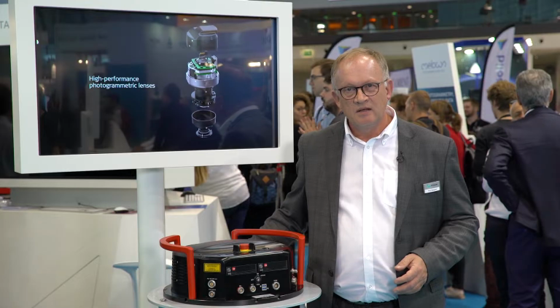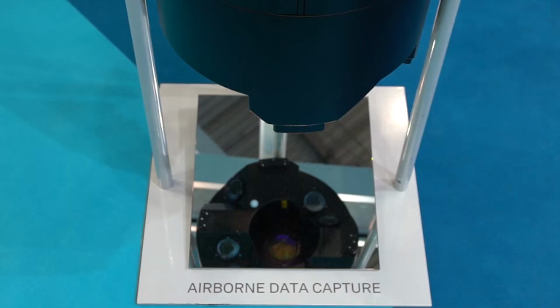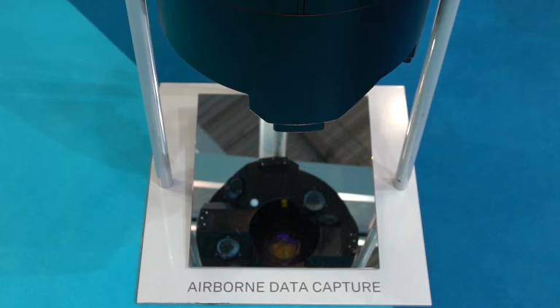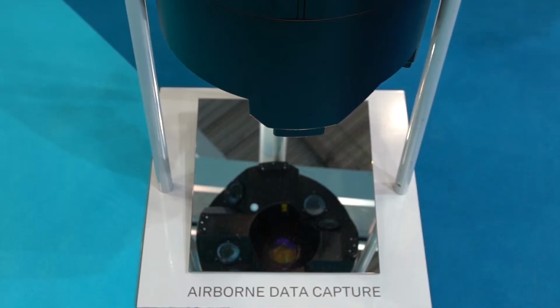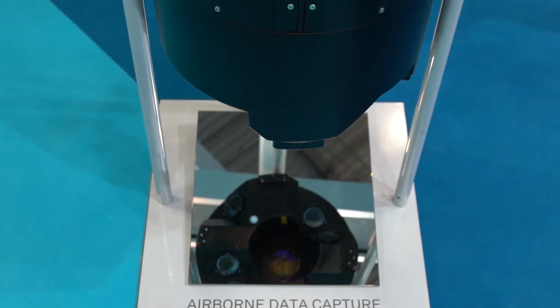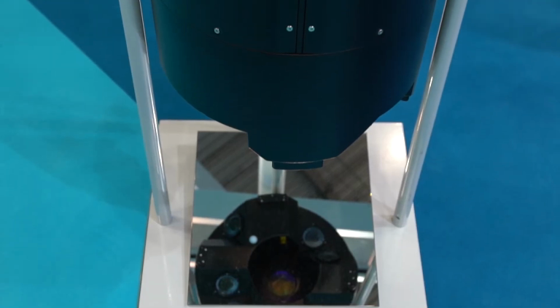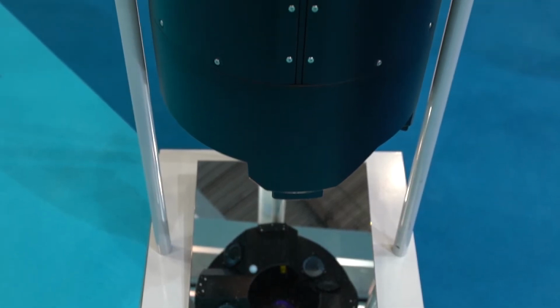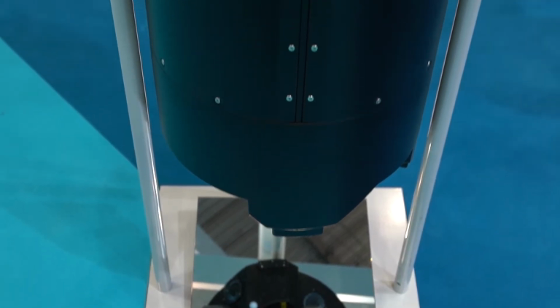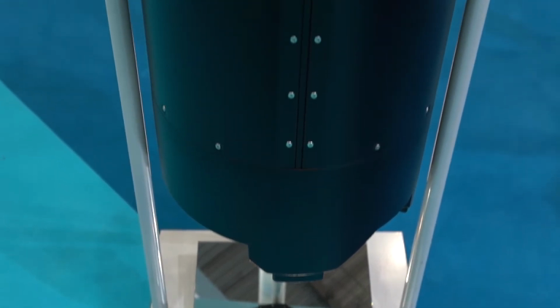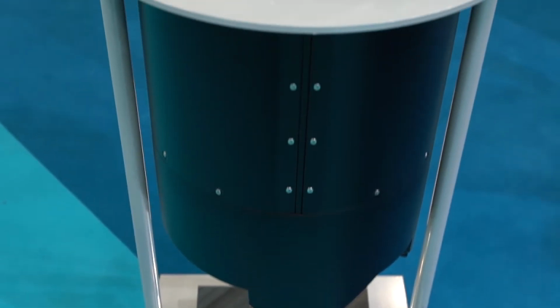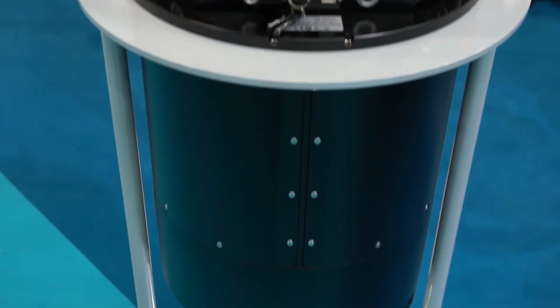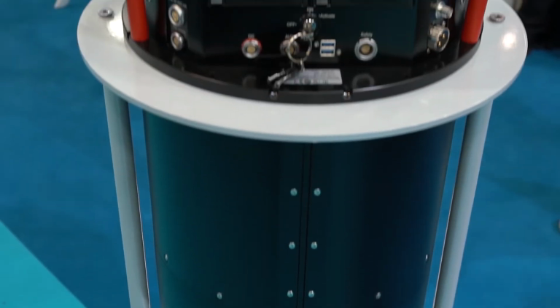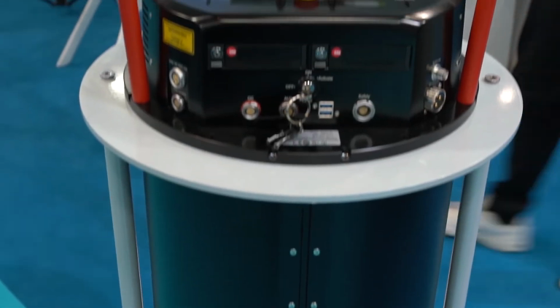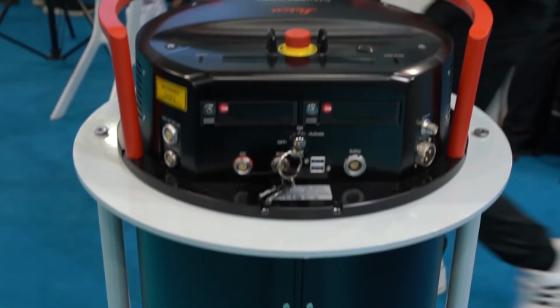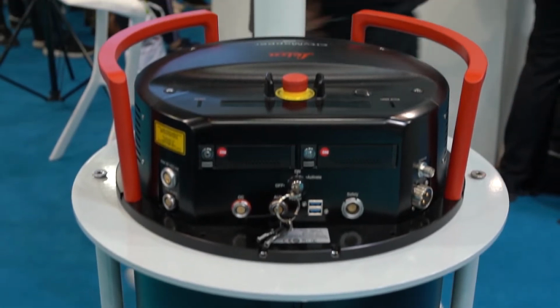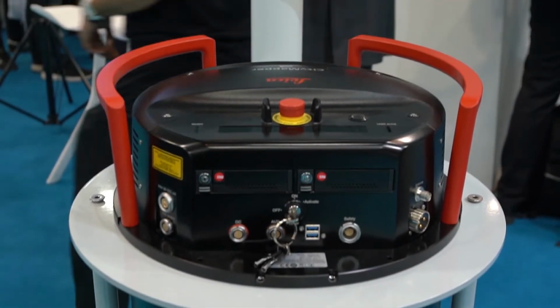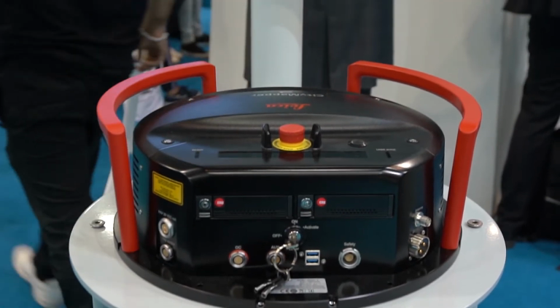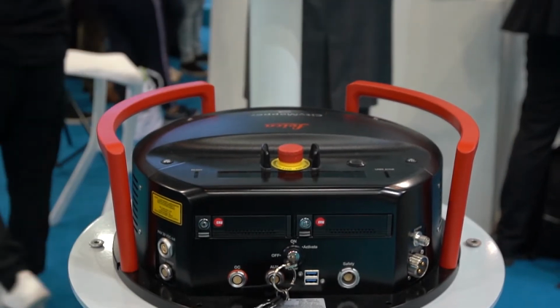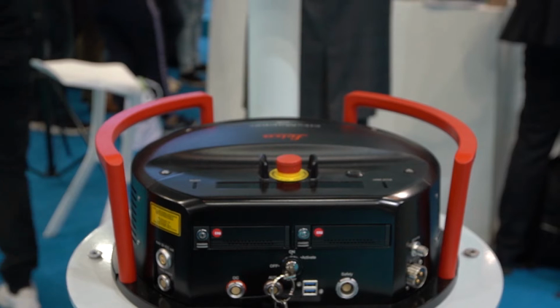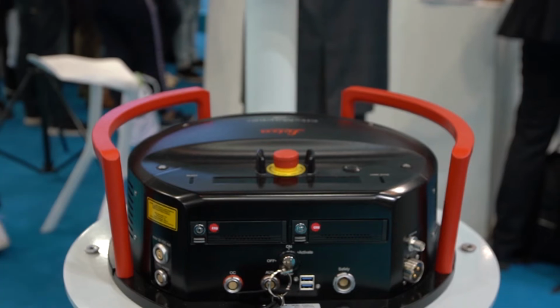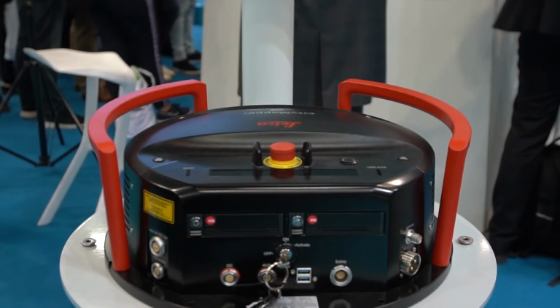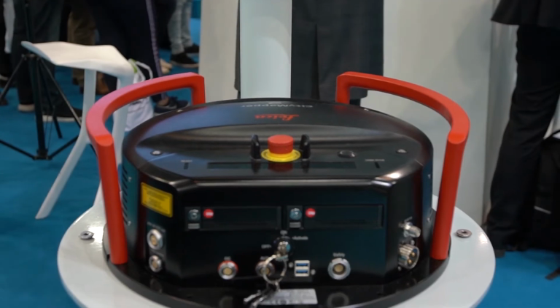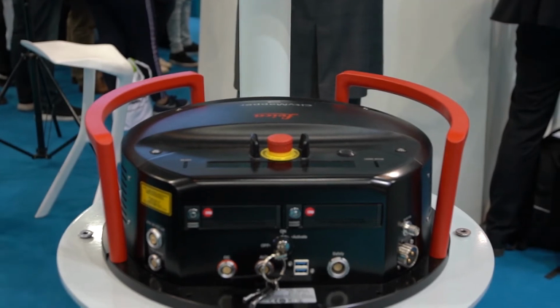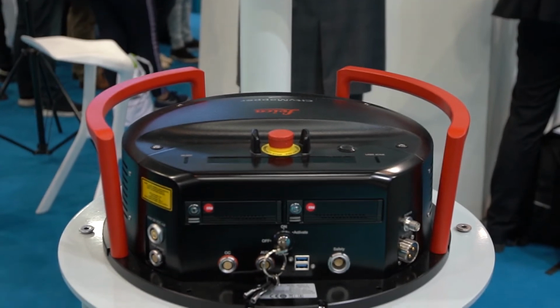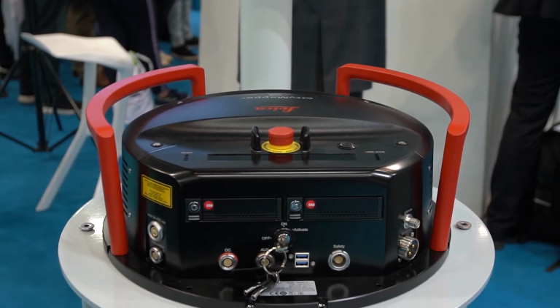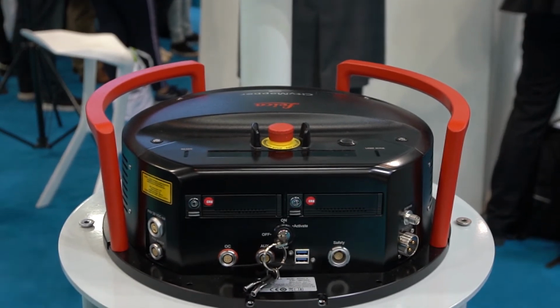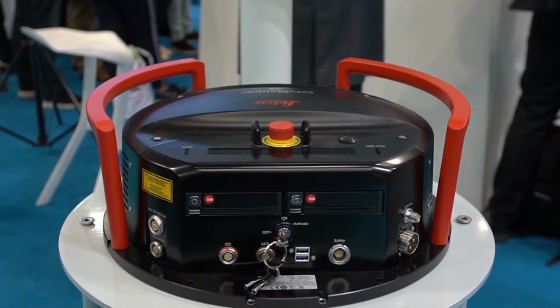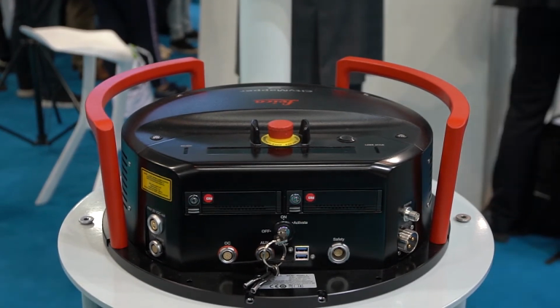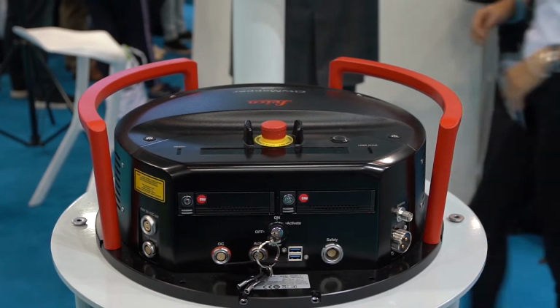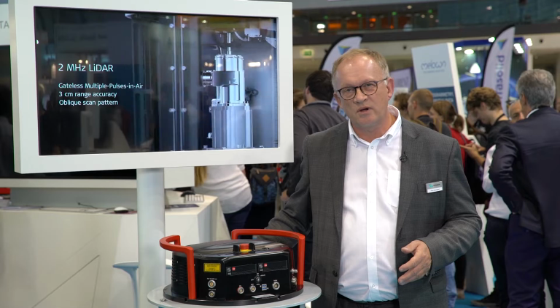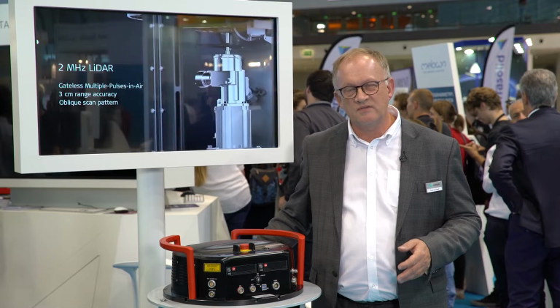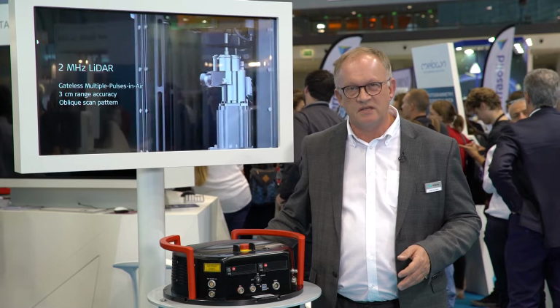By using this system inside an aircraft at a speed of more than 200 kilometers per hour, we can update all information in all corners of the city.